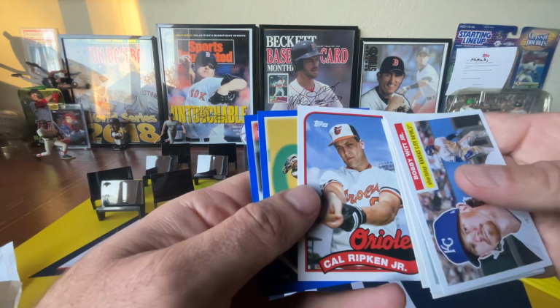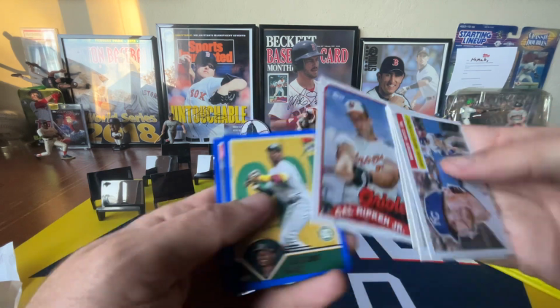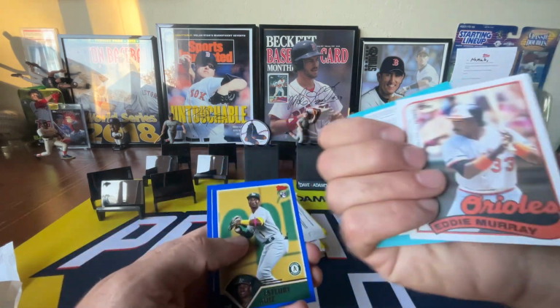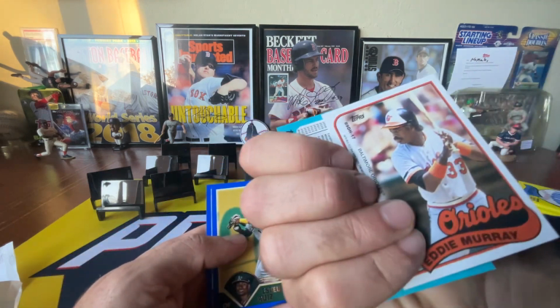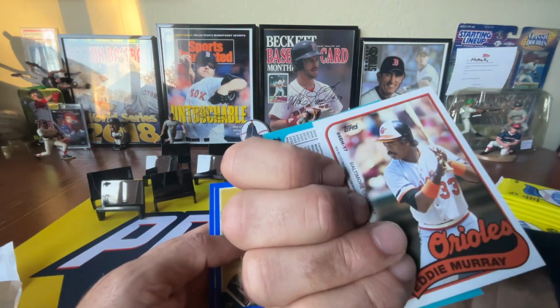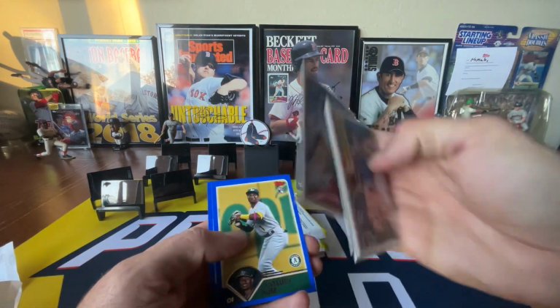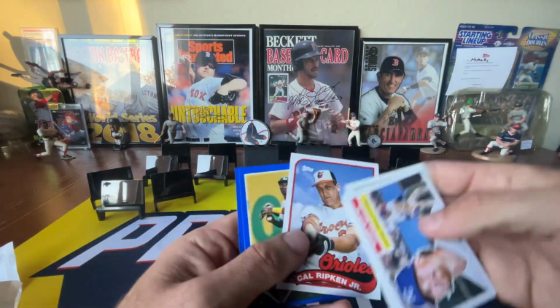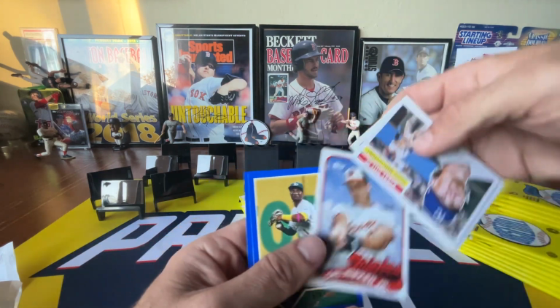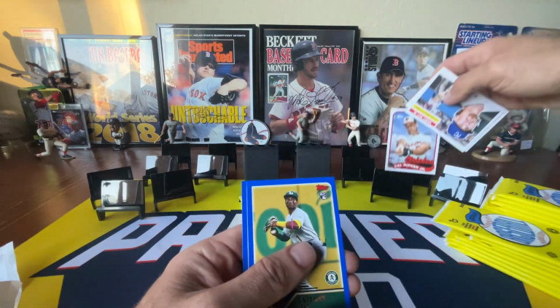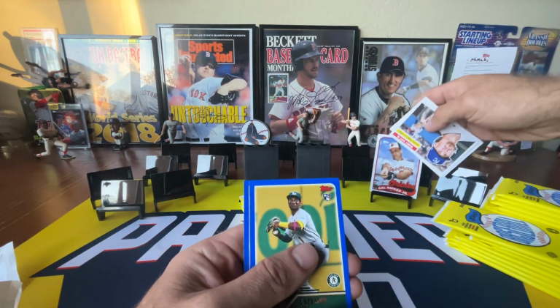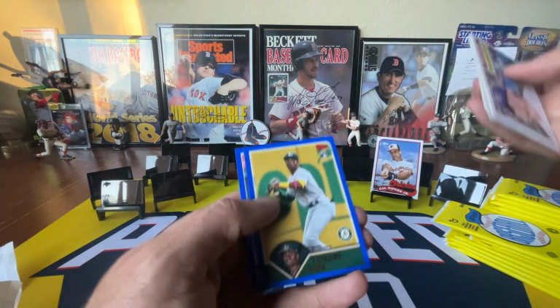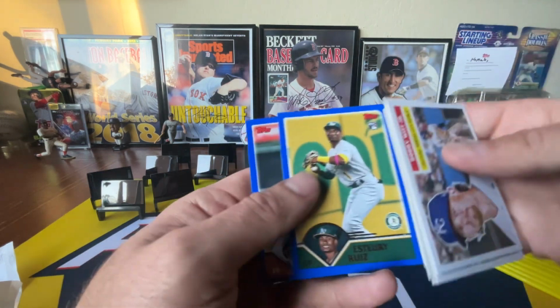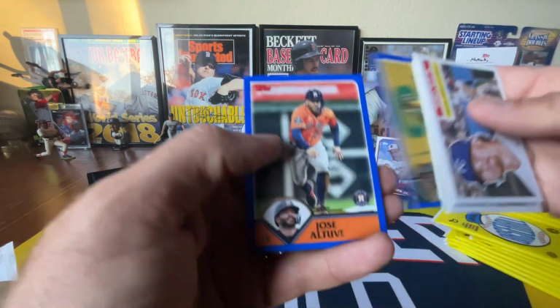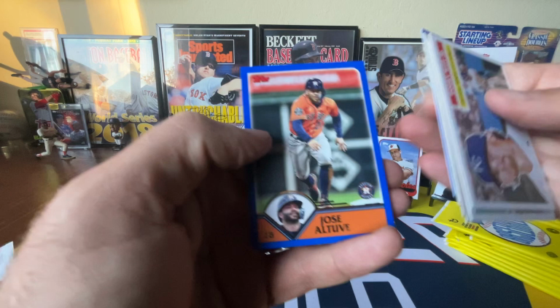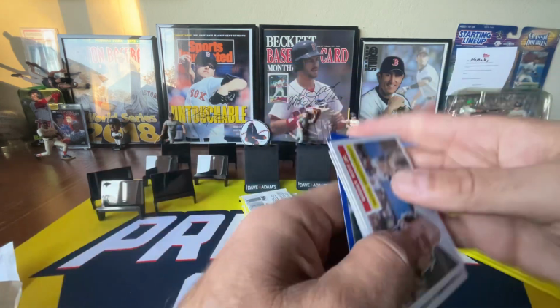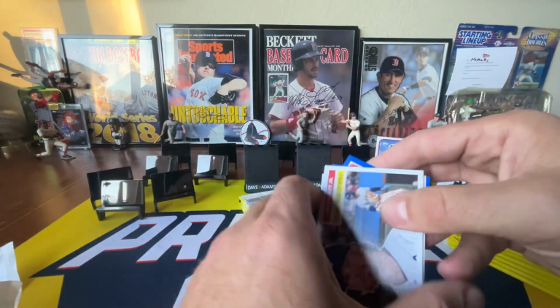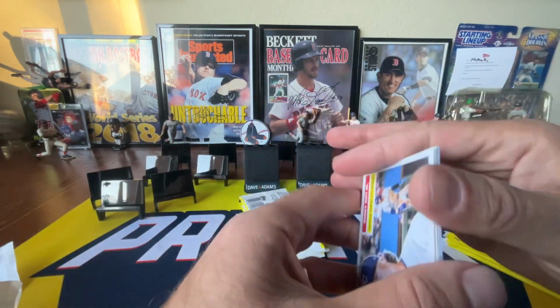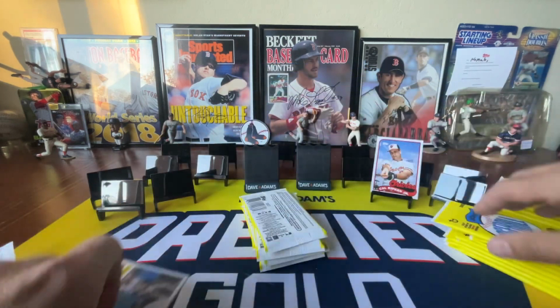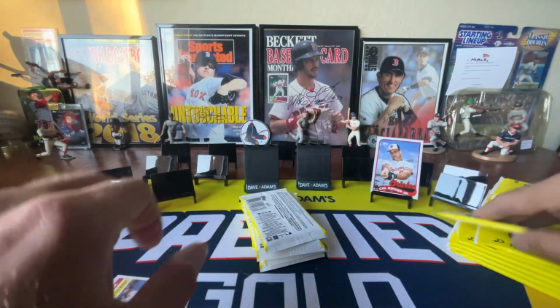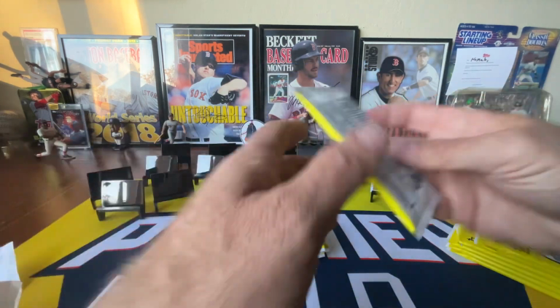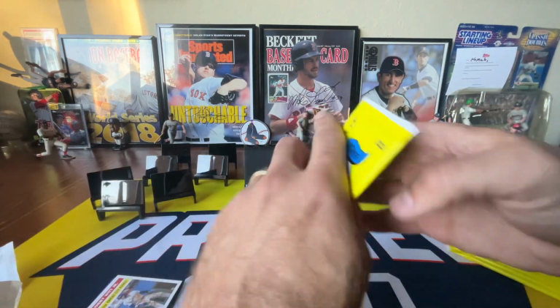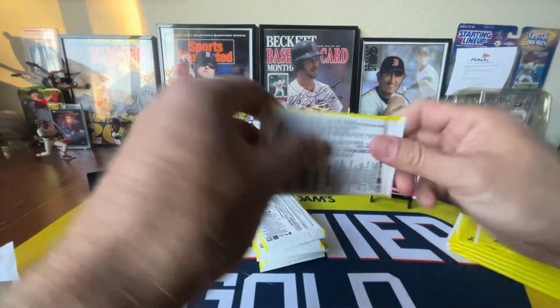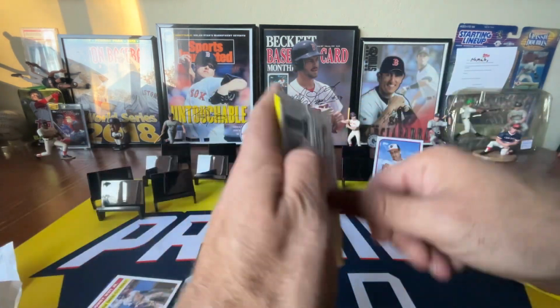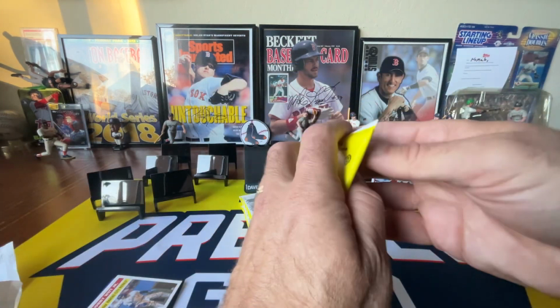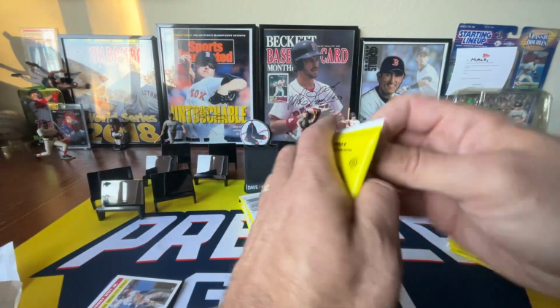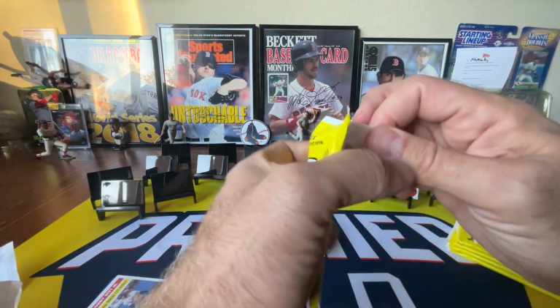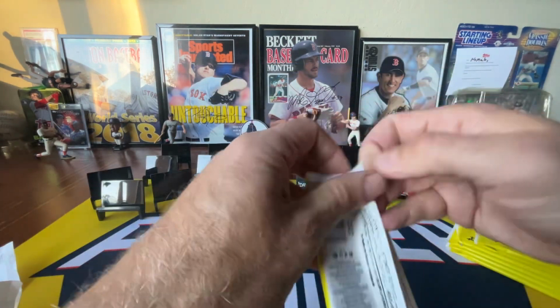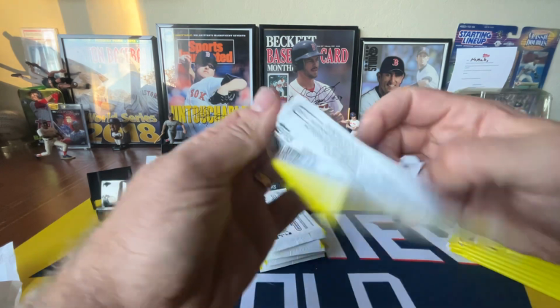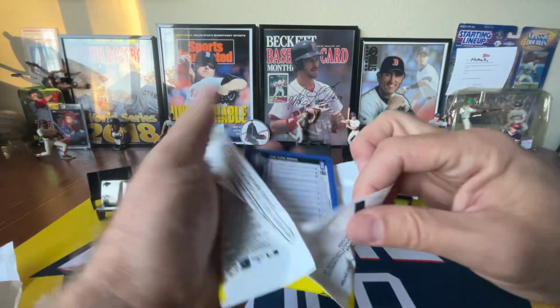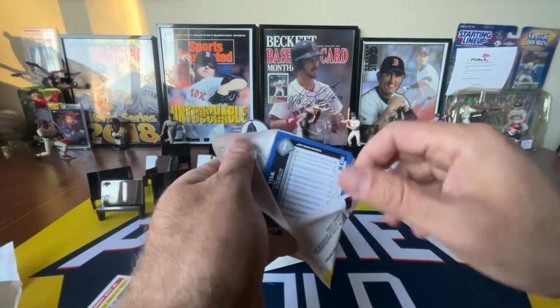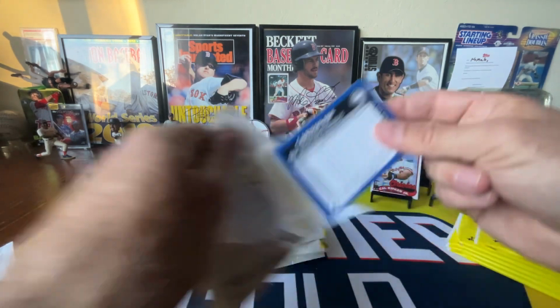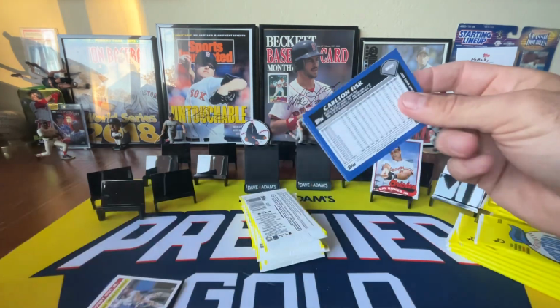You're guaranteed two autographs. There's a cool dual card — the 89 style of Ripken and Eddie Murray. This is a really fun product for me.